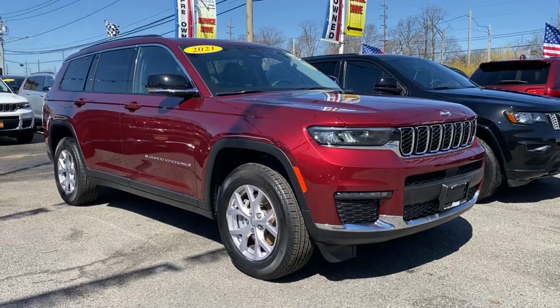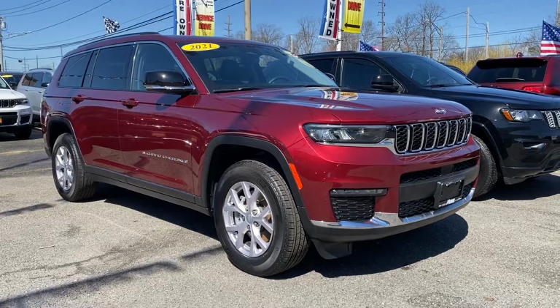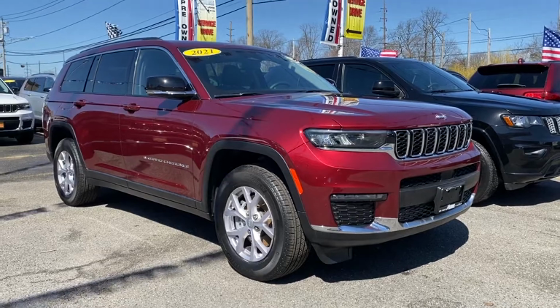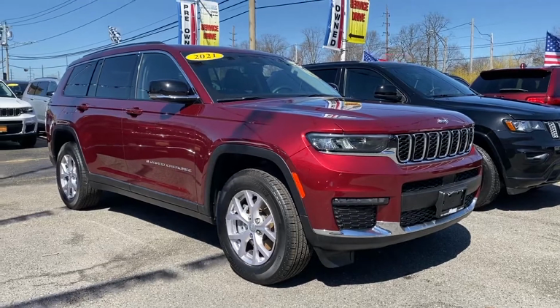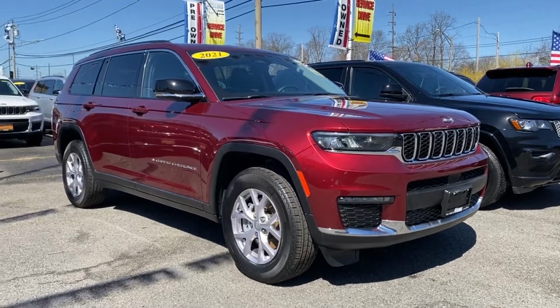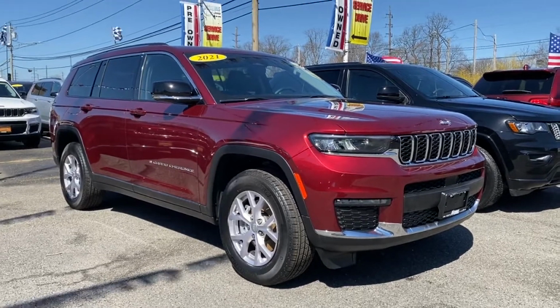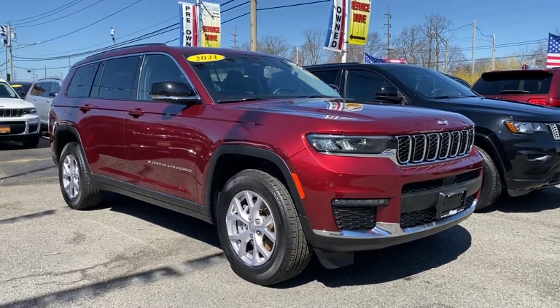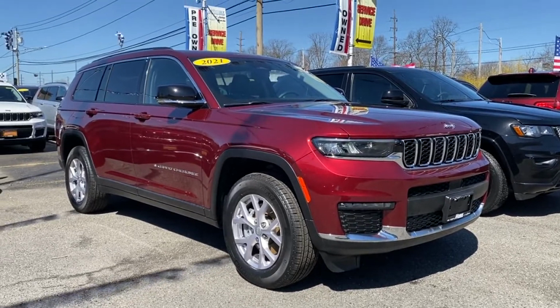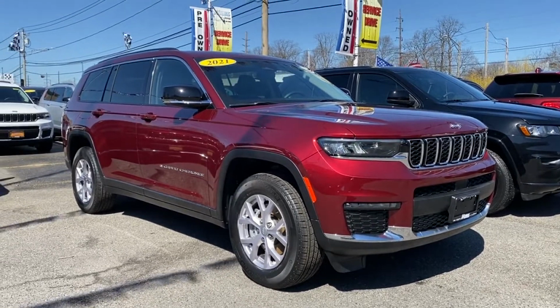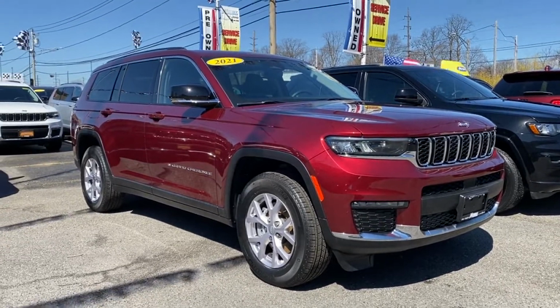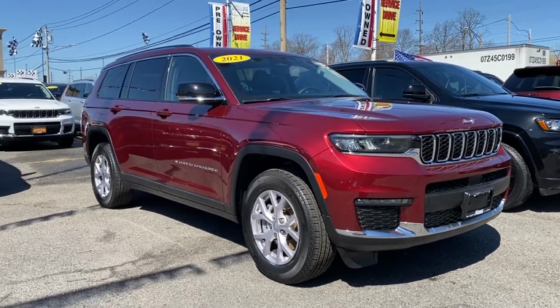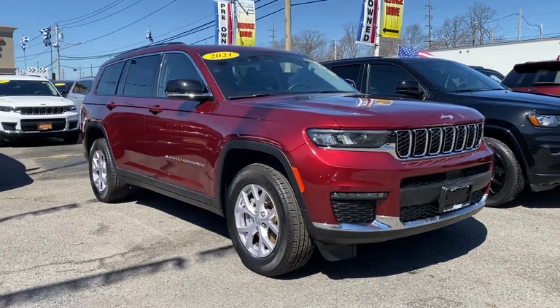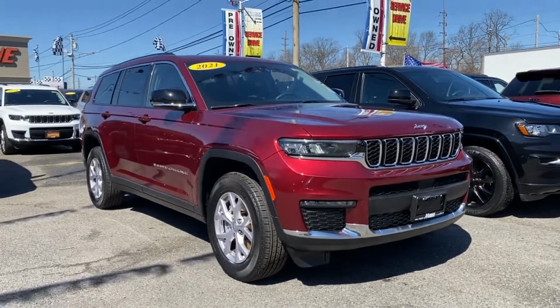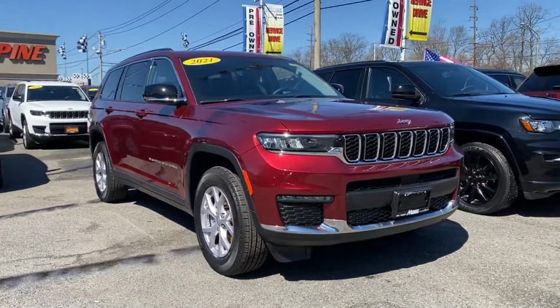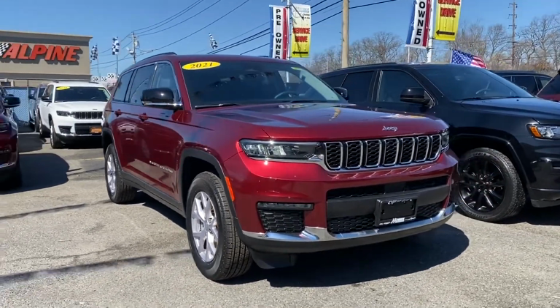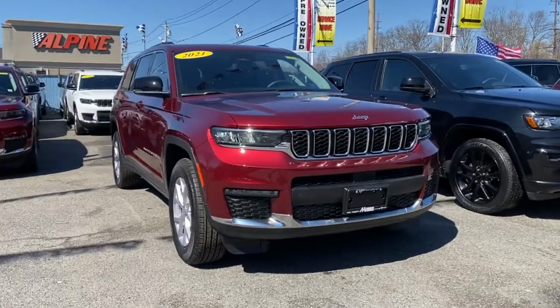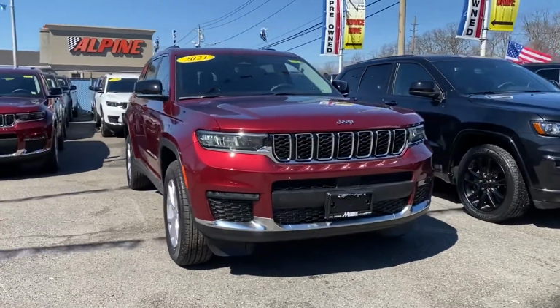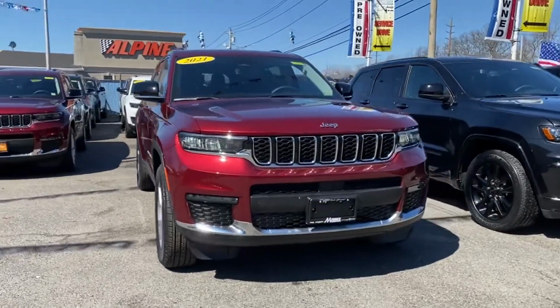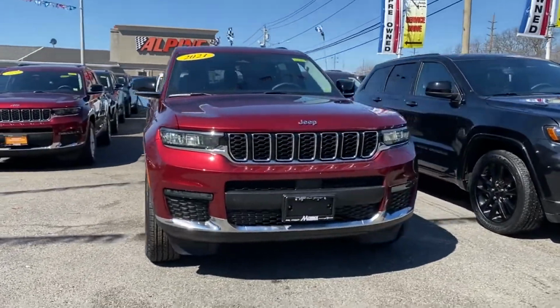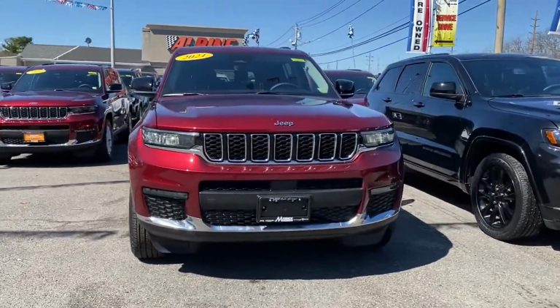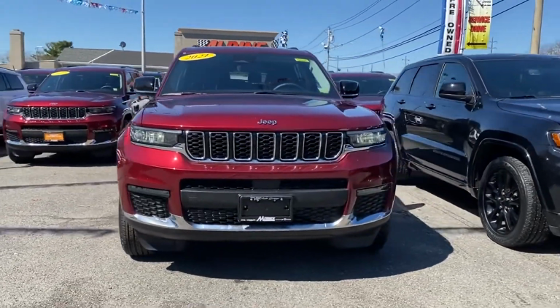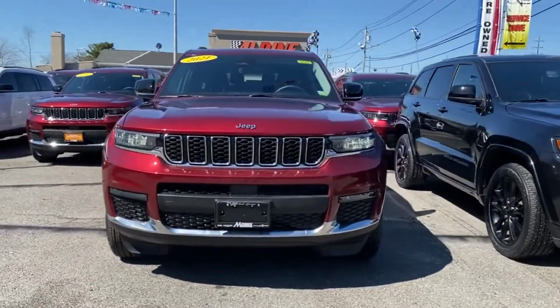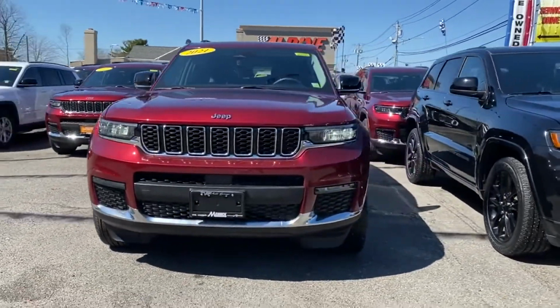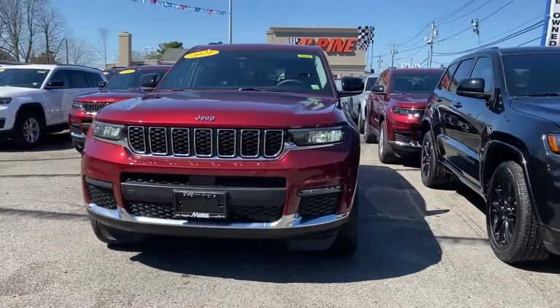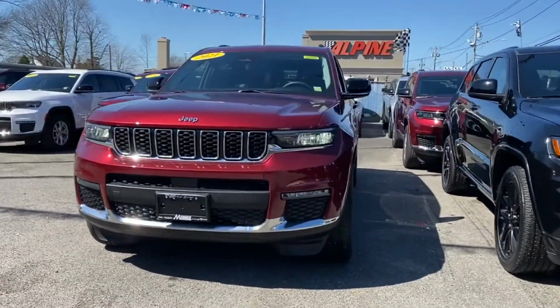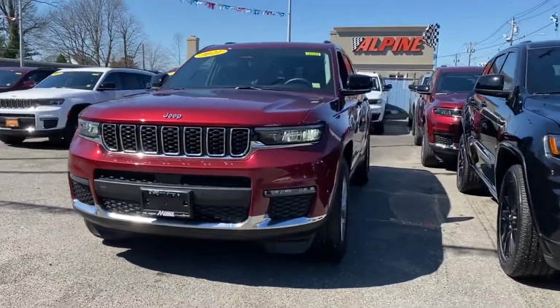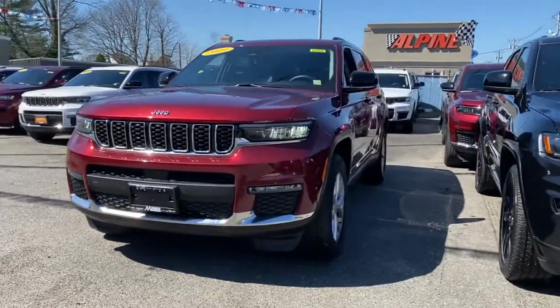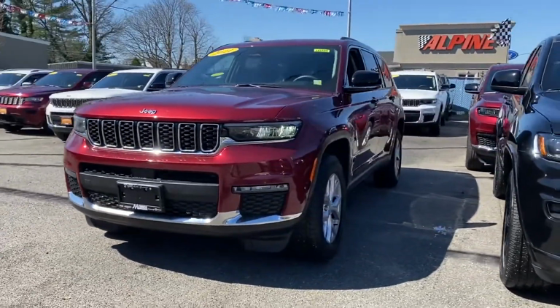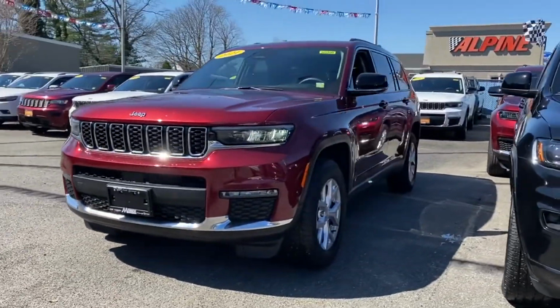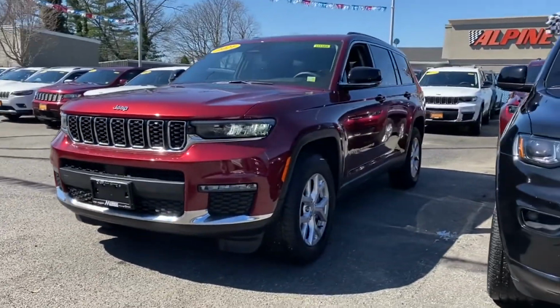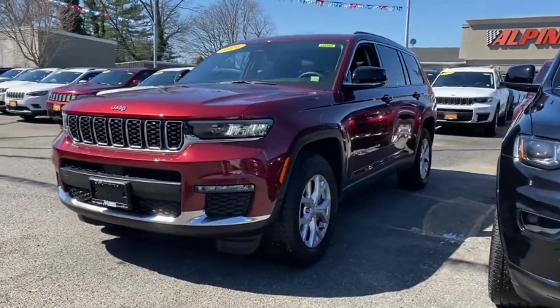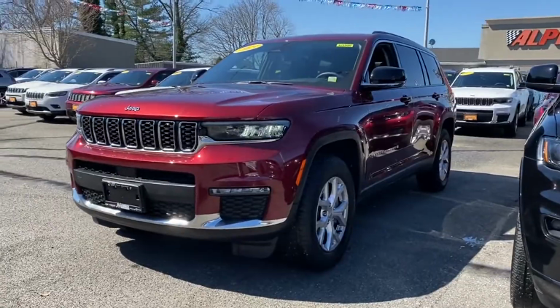2021 Jeep Grand Cherokee L. With less than 5,000 miles on the odometer, this SUV offers space as well as power and performance.